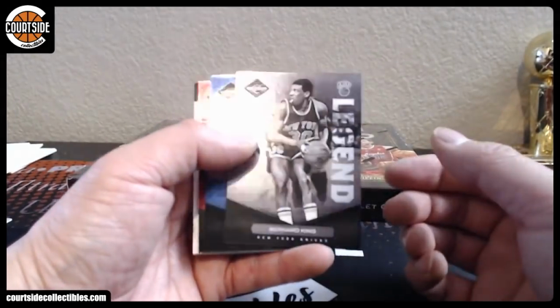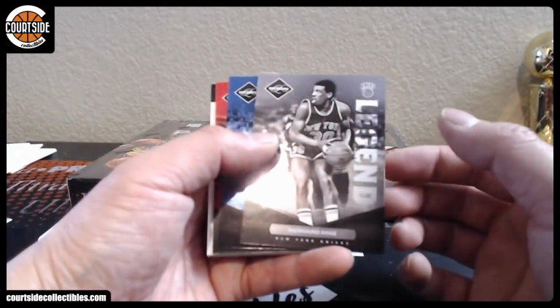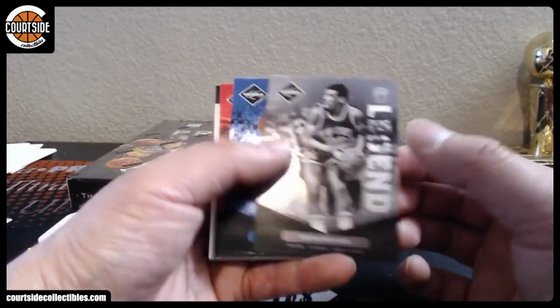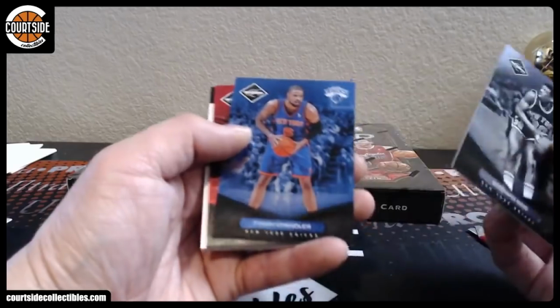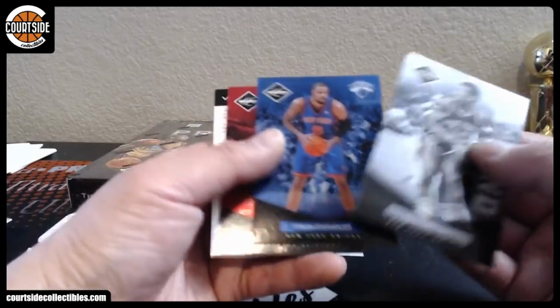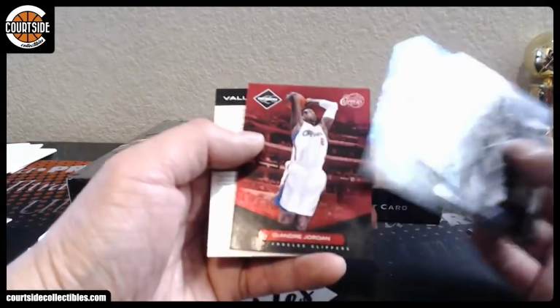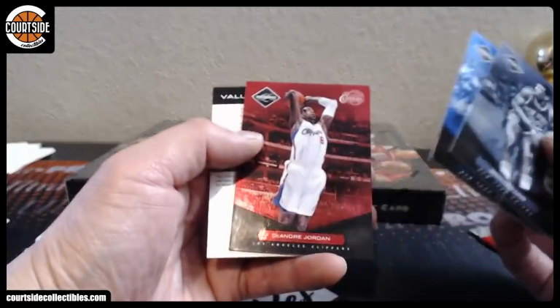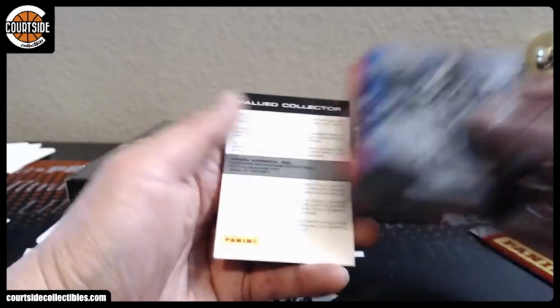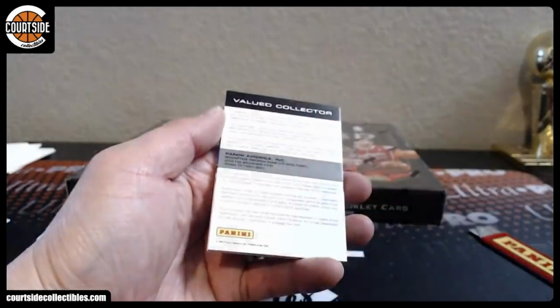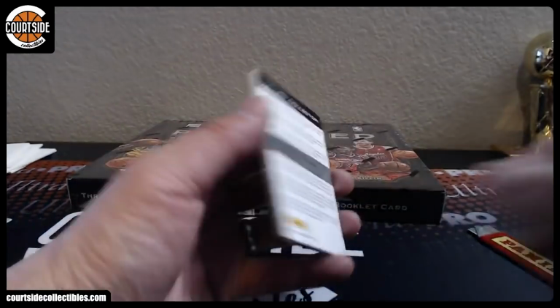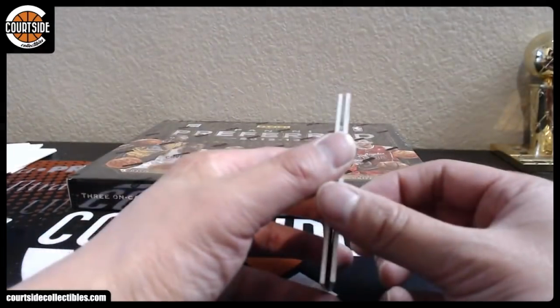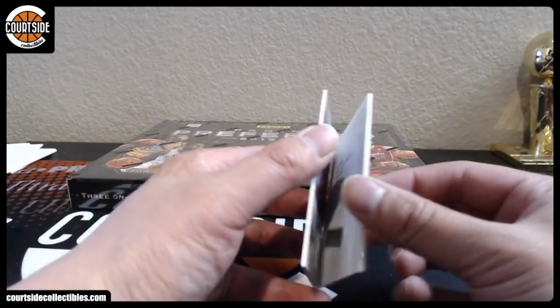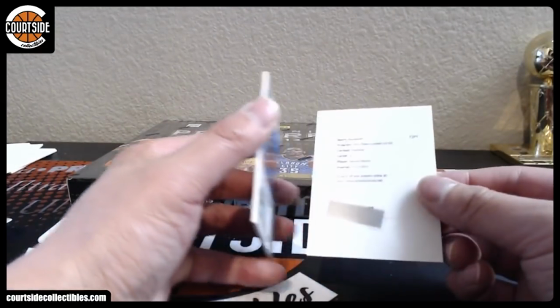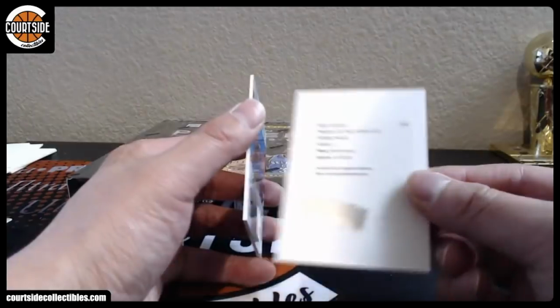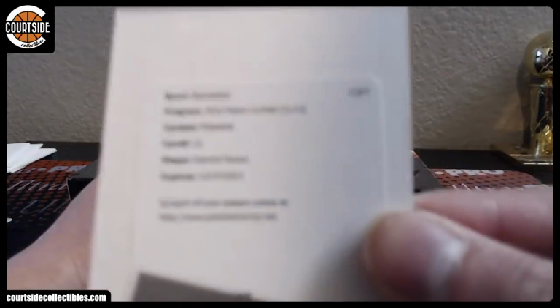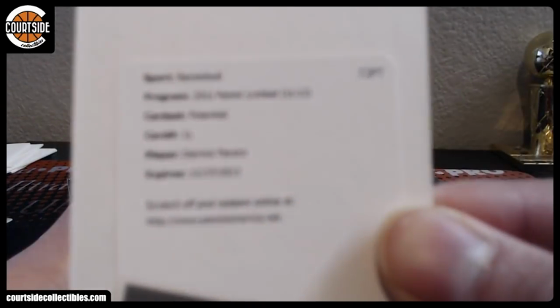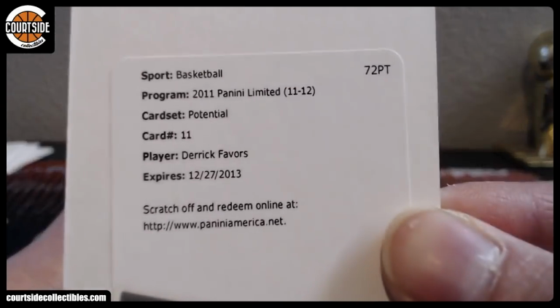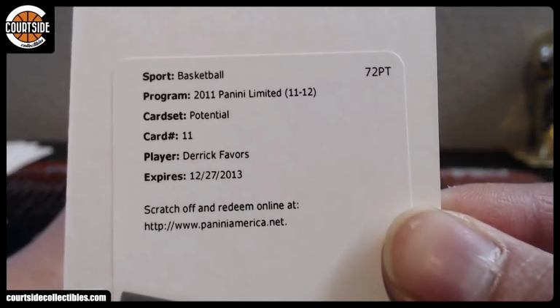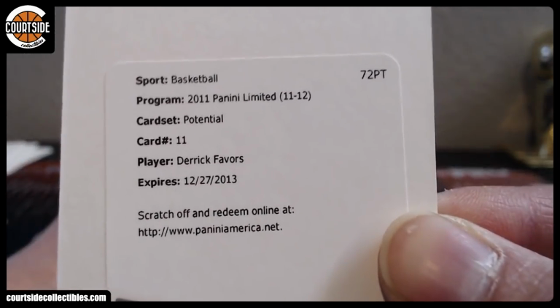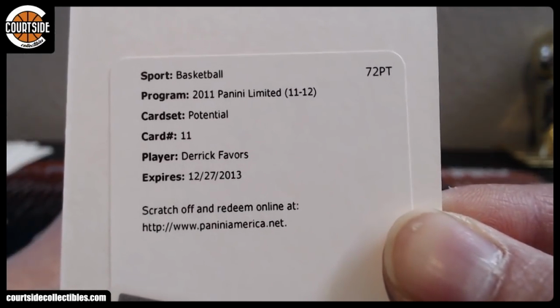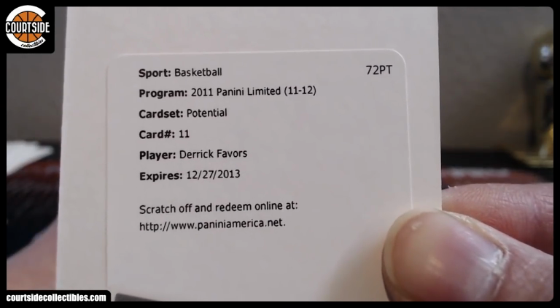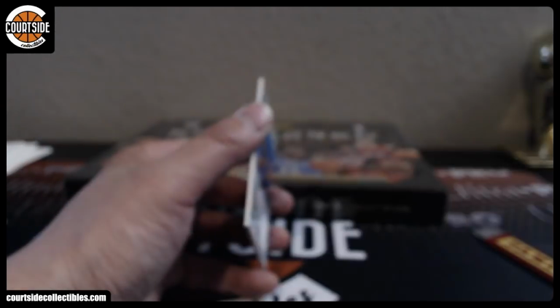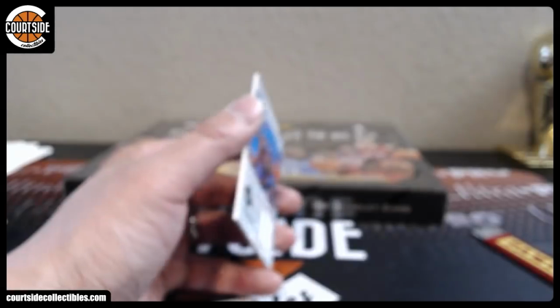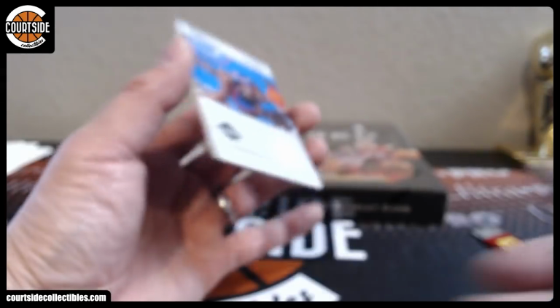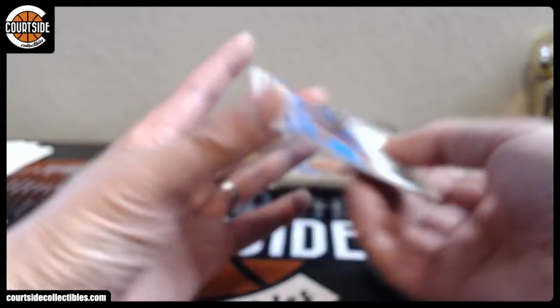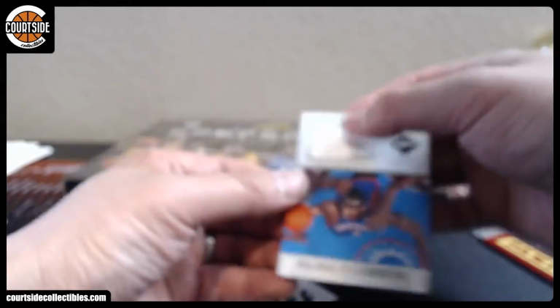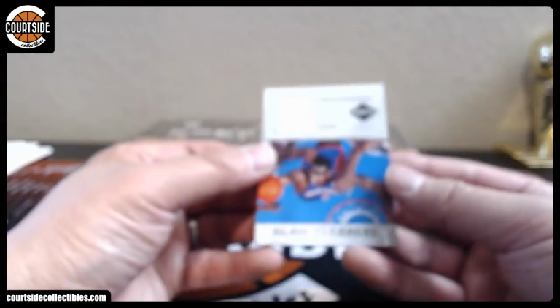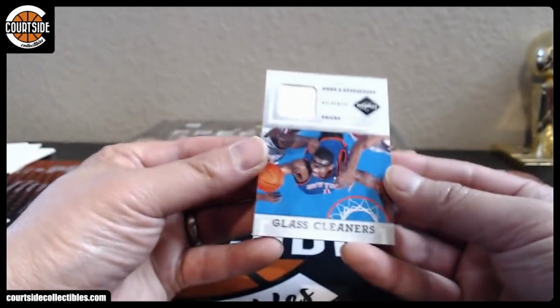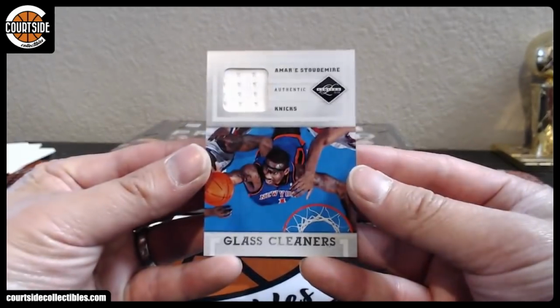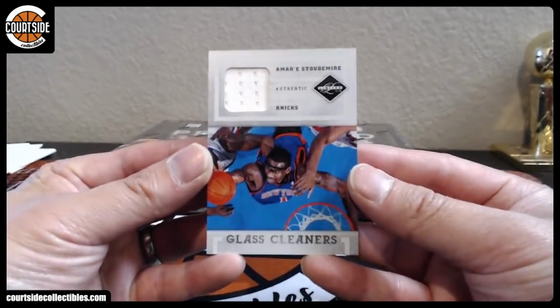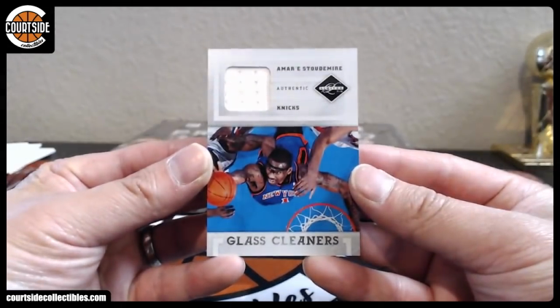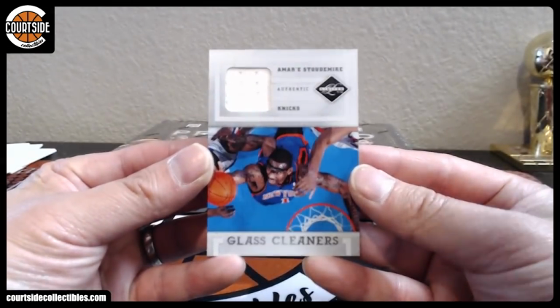Bernard King legend, Tyson Chandler, DeAndre Jordan. Redemption is Derek Favors — should be Utah Jazz on that one. And Glass Cleaners, Amar'e Stoudemire Knicks jersey — that is JD423.